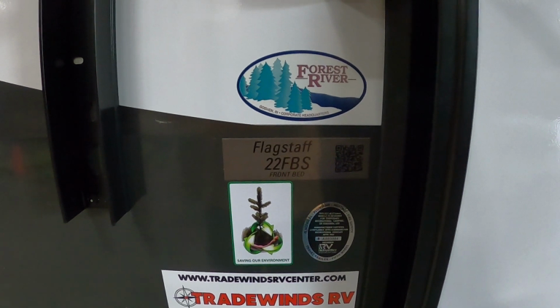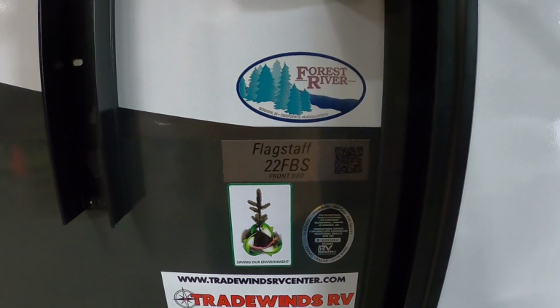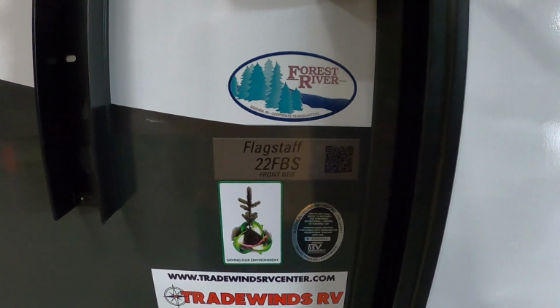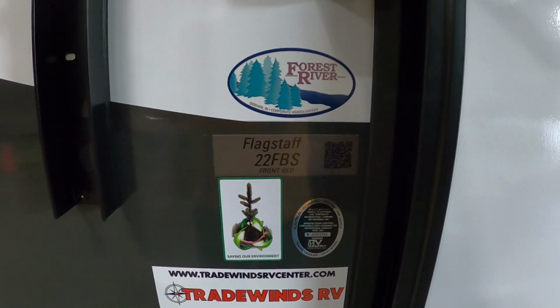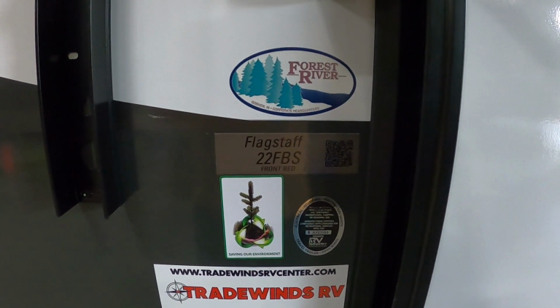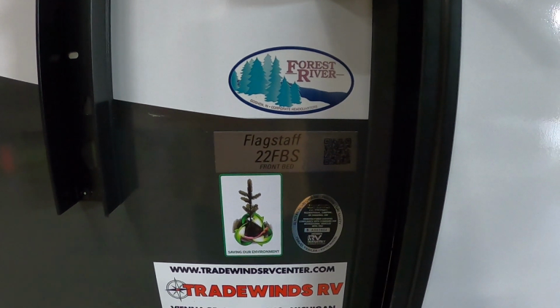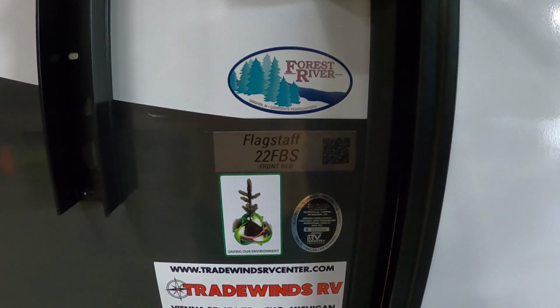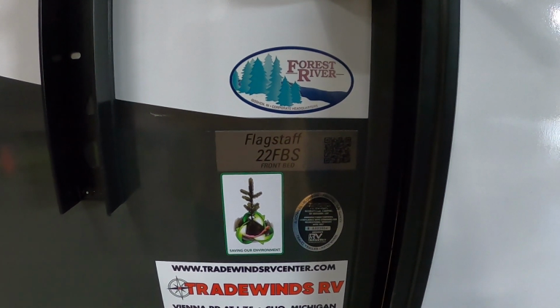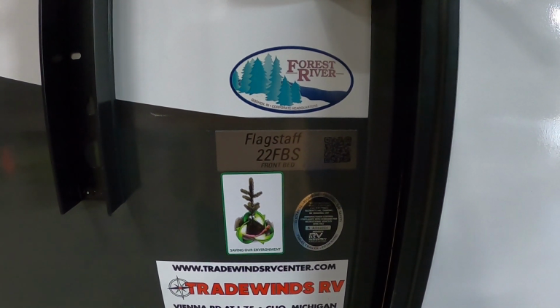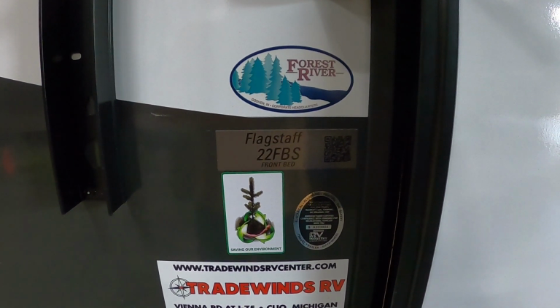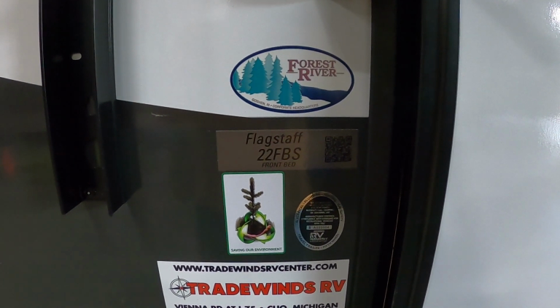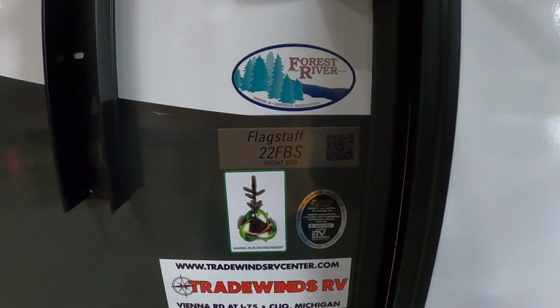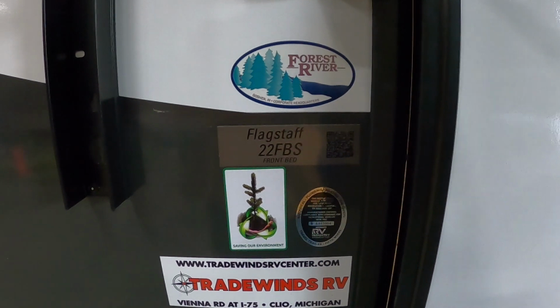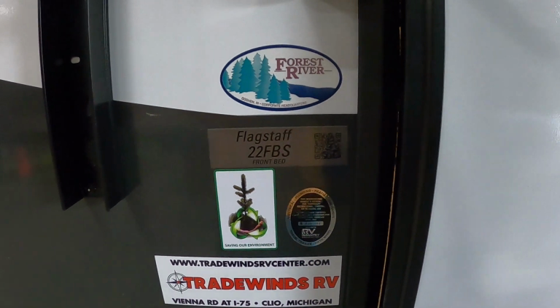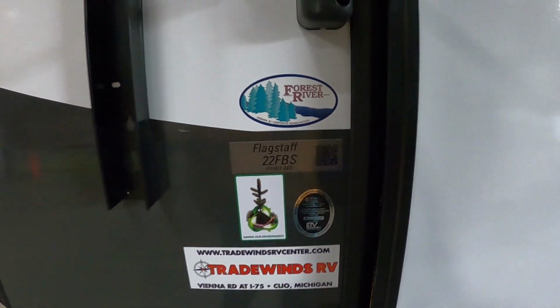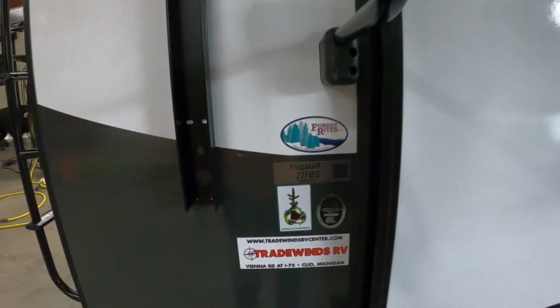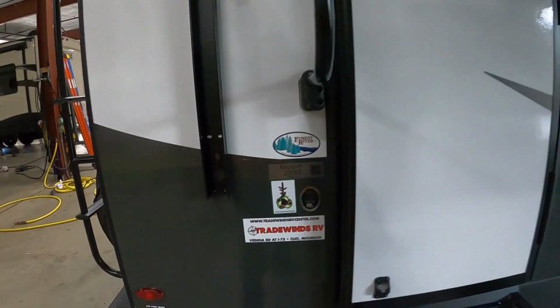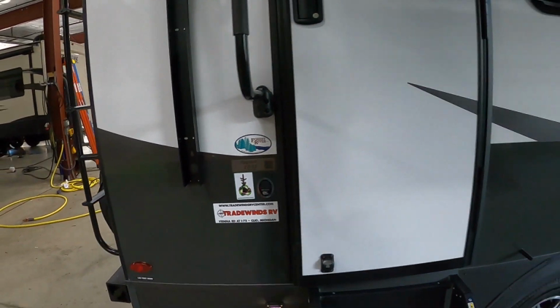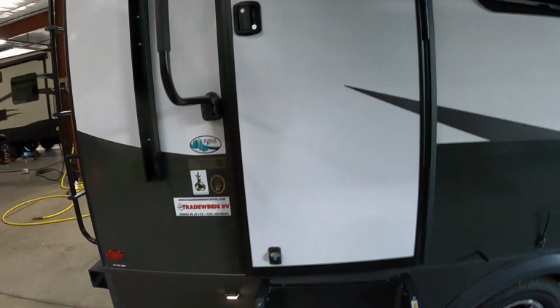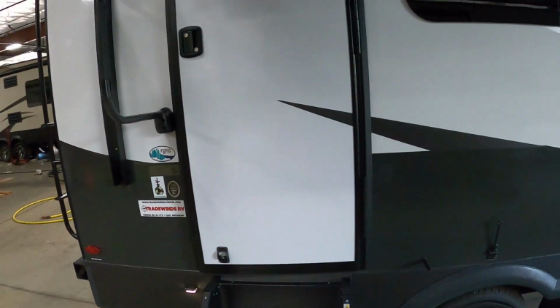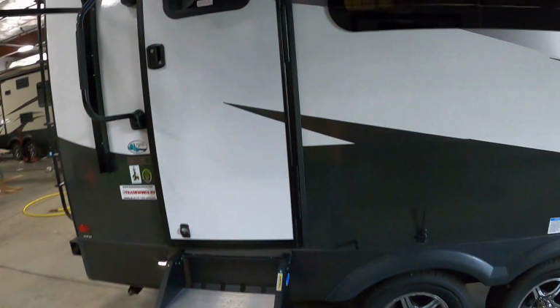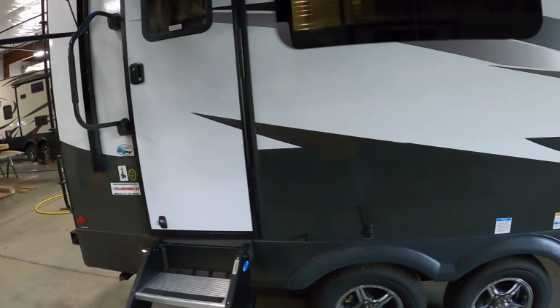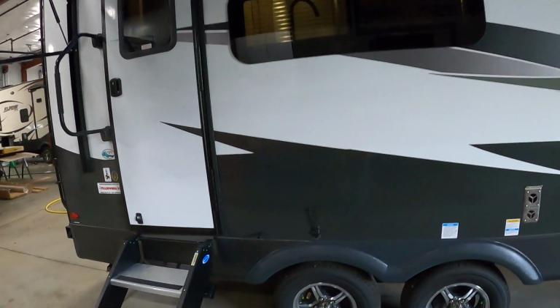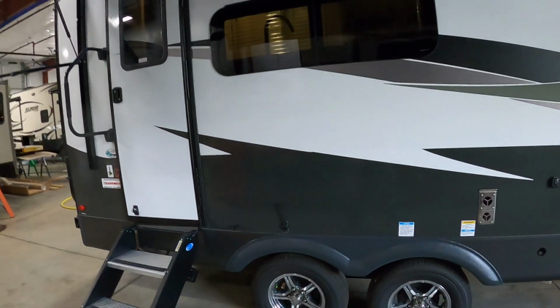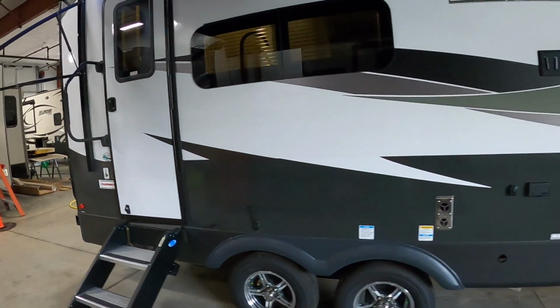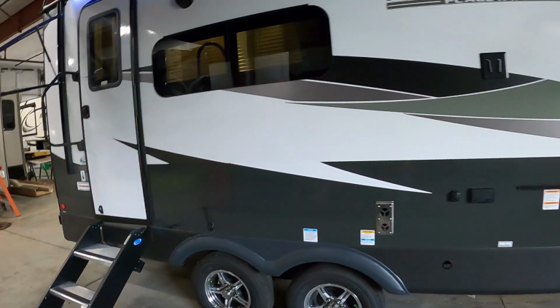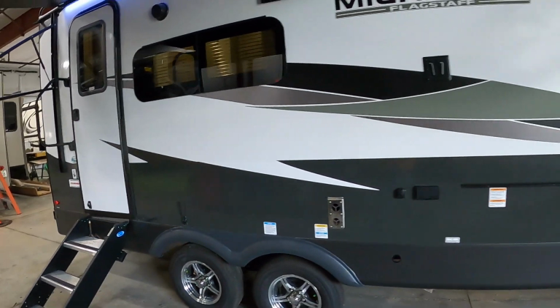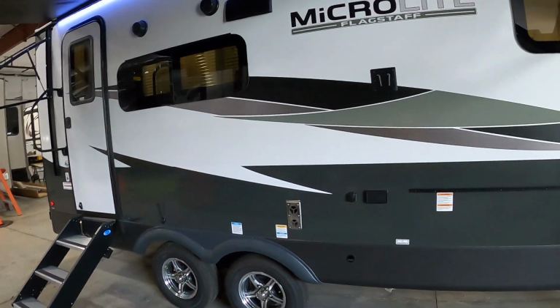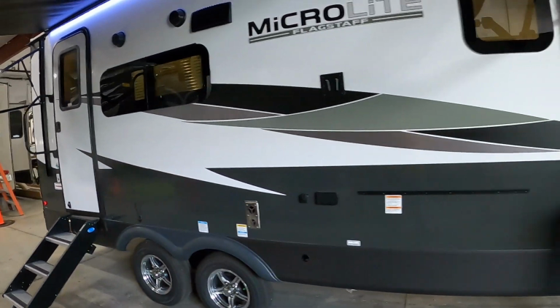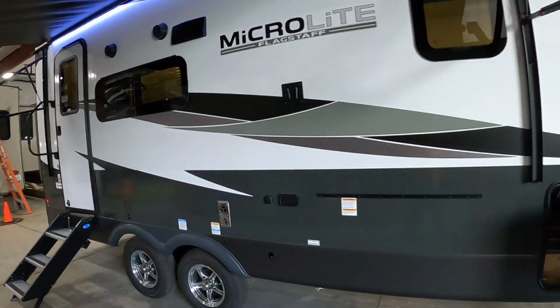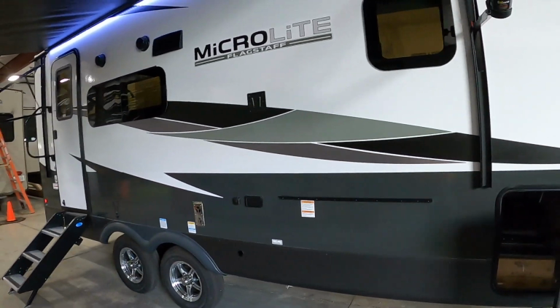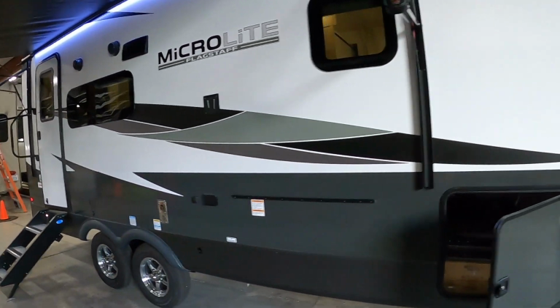Hello, this is Mike from Tradewinds RV Center, here to congratulate you on your 2024 Flagstaff MicroLite 22FBS travel trailer. I'm going to walk you around it and show you how to use a few things to get the best out of your camping experience.